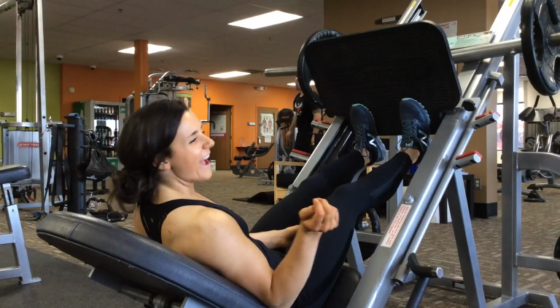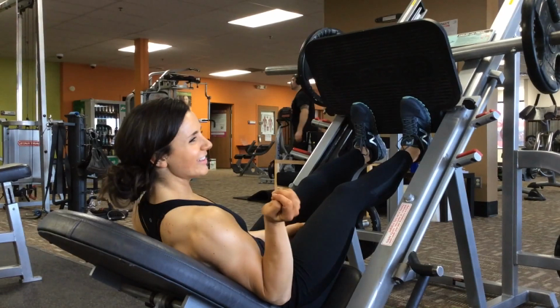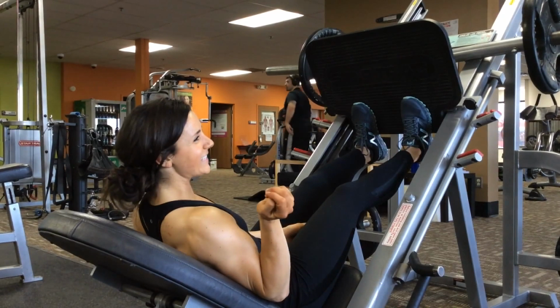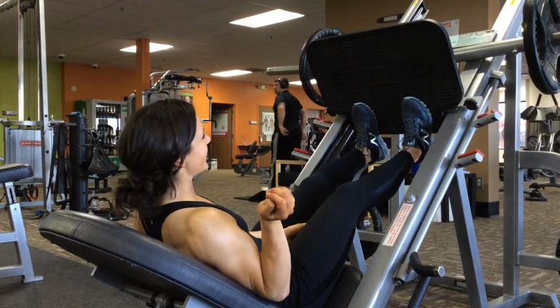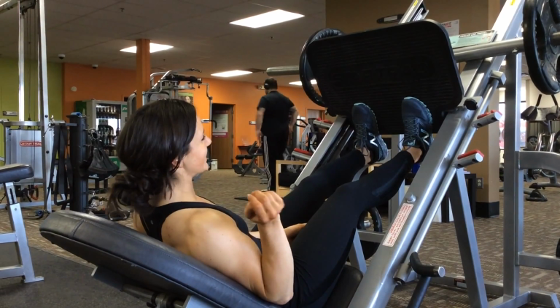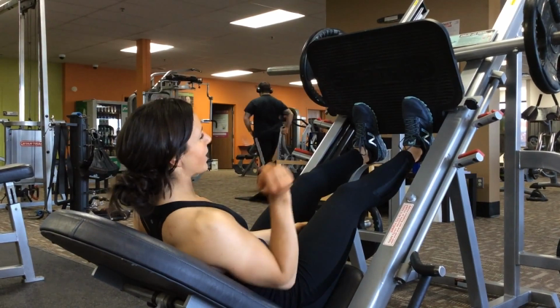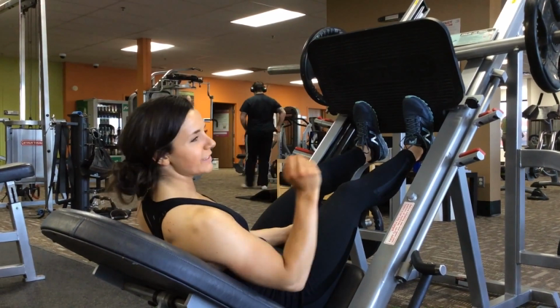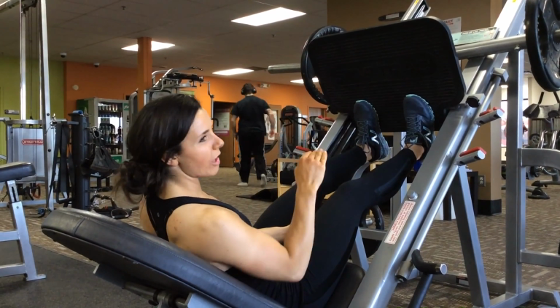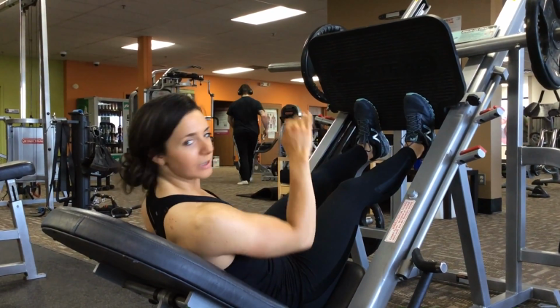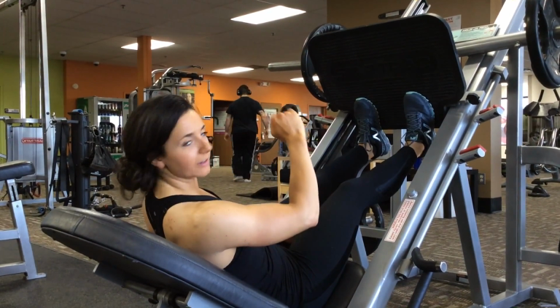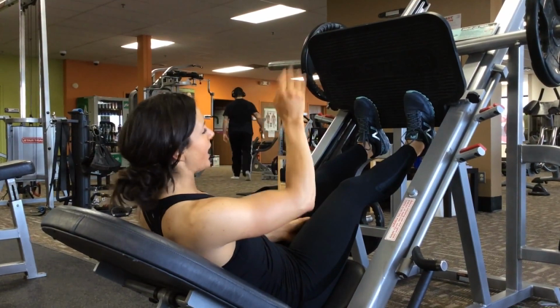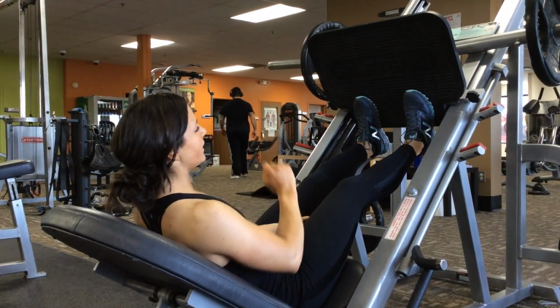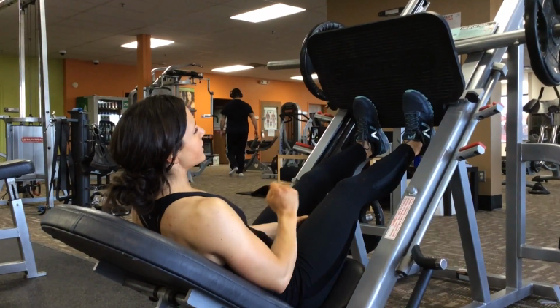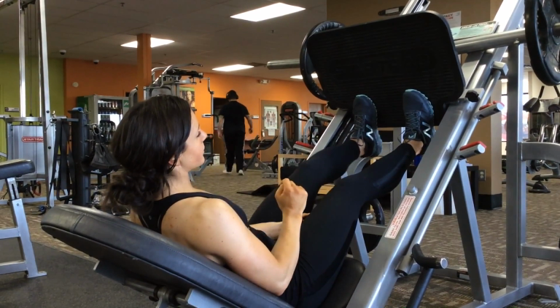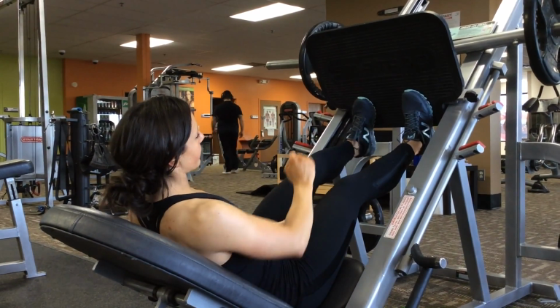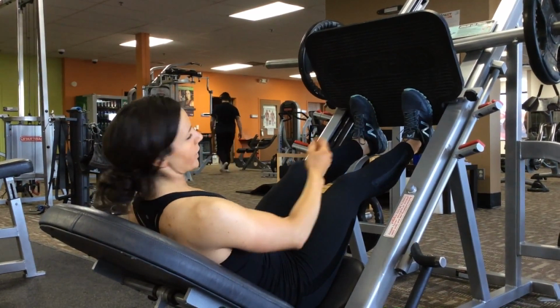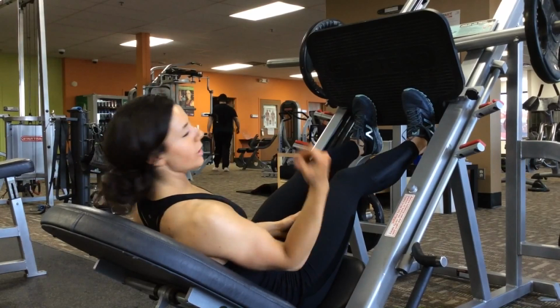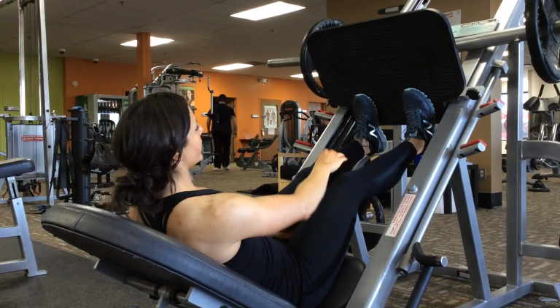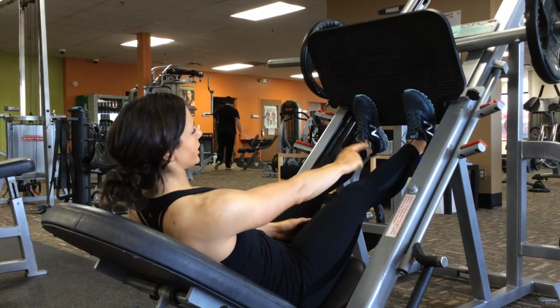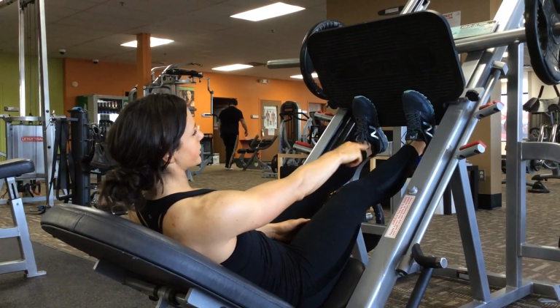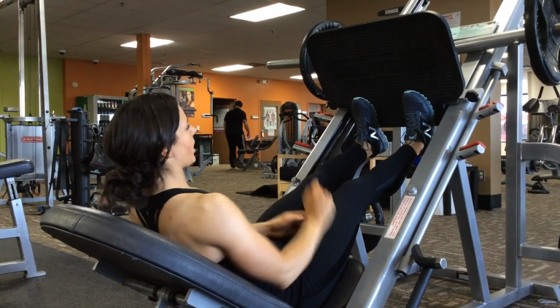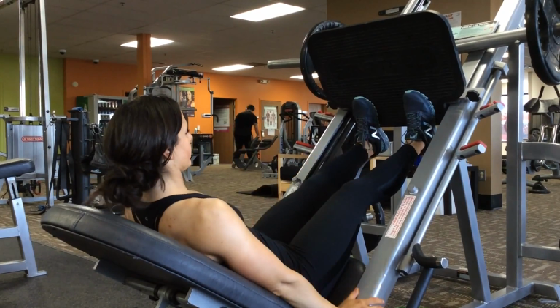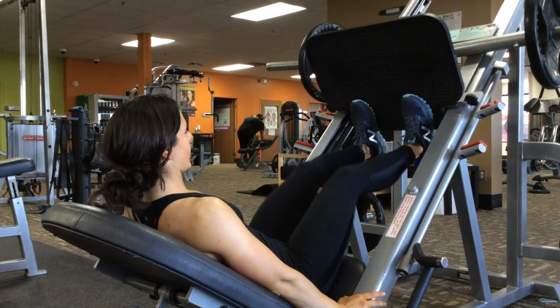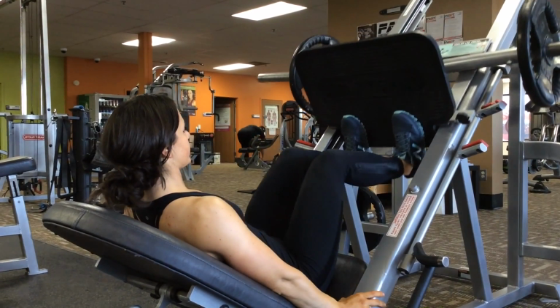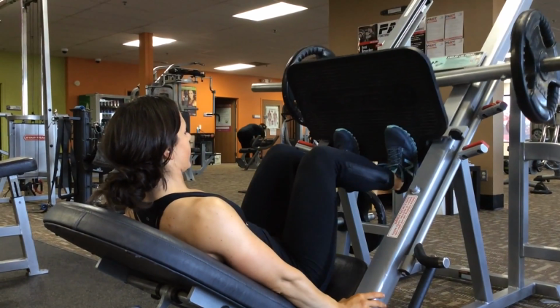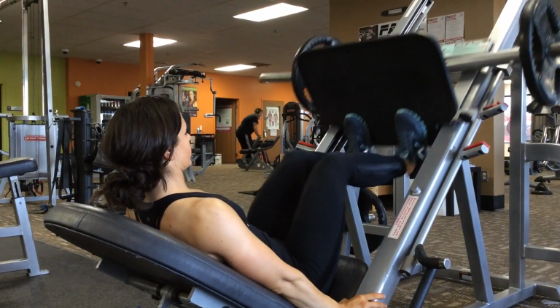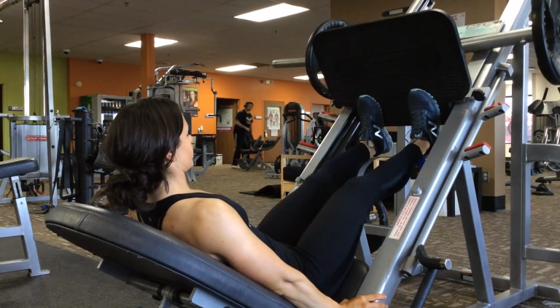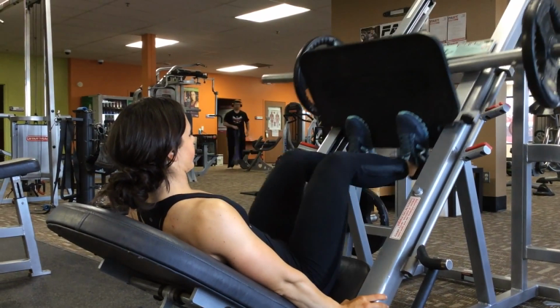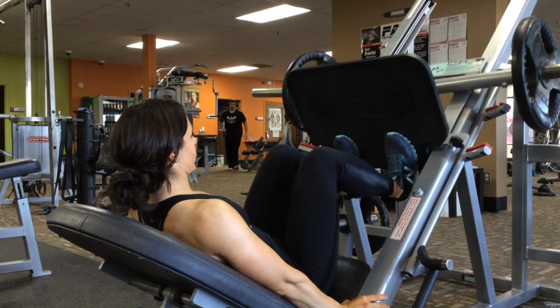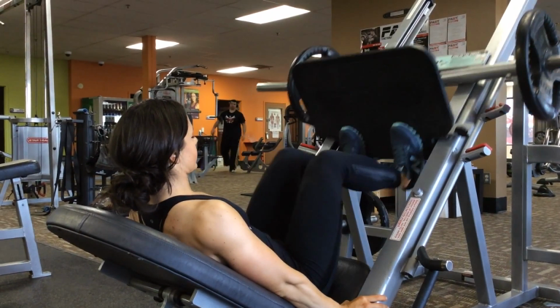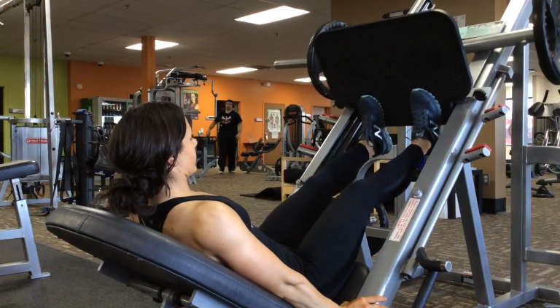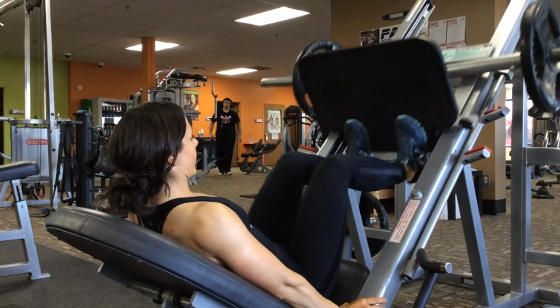On one of the leg days, it has leg press with feet low, middle, and high. For the low one, your heels will be off the leg press, and you'll do your first ones there.